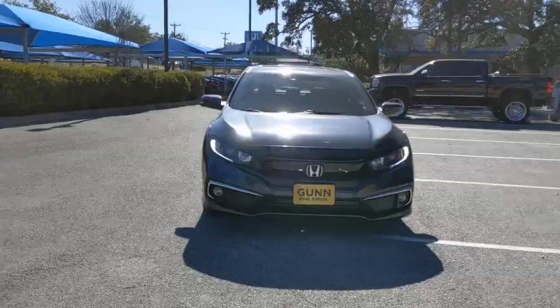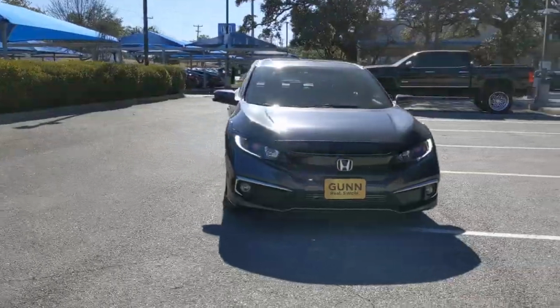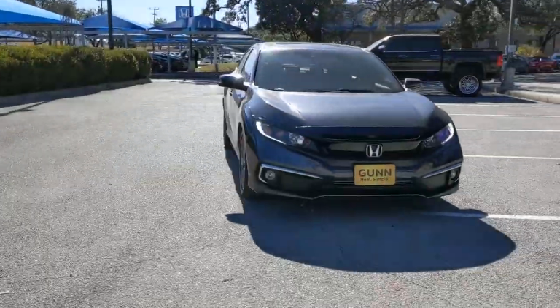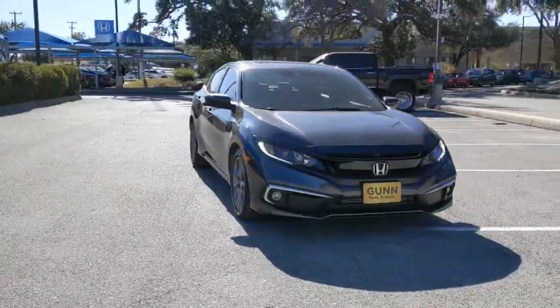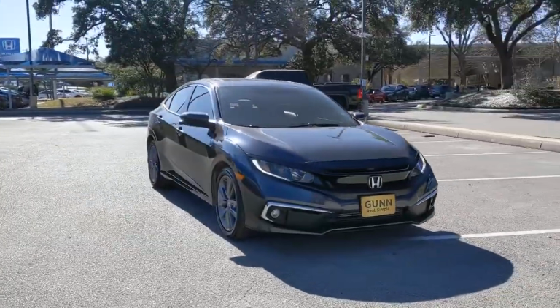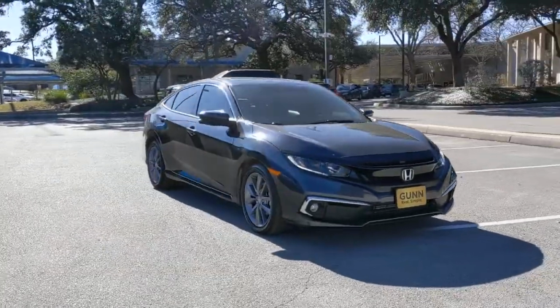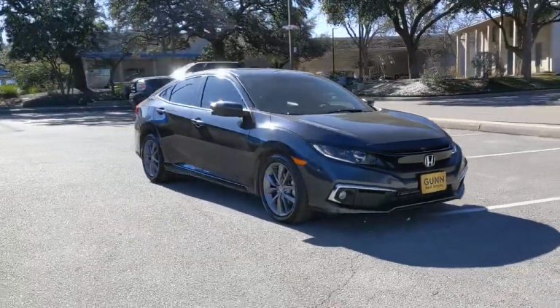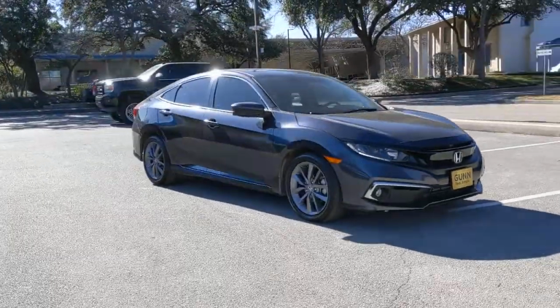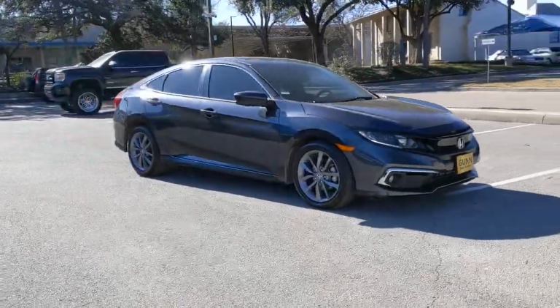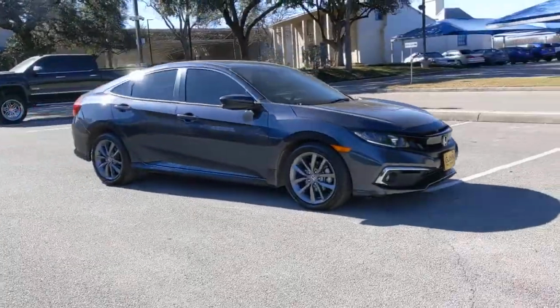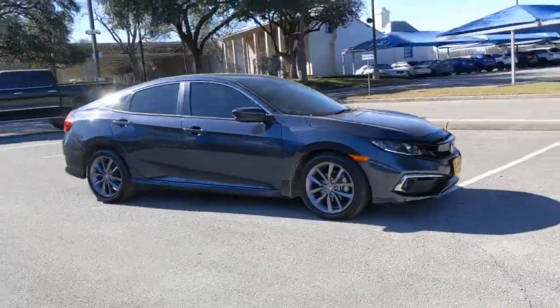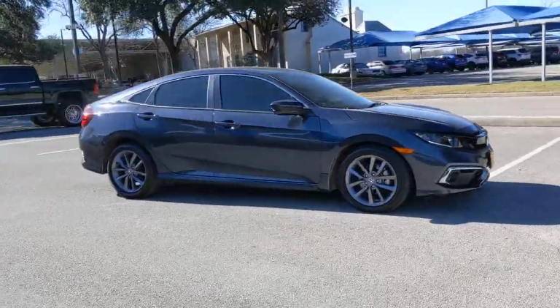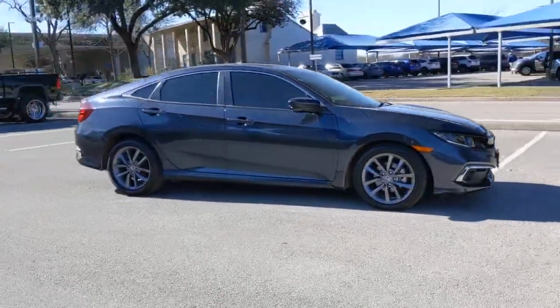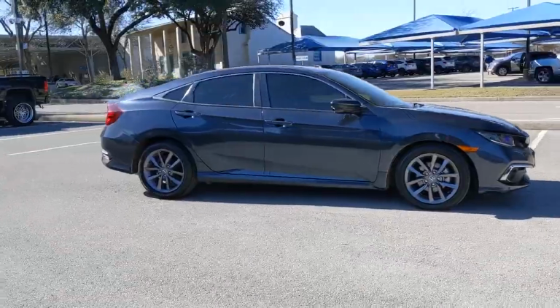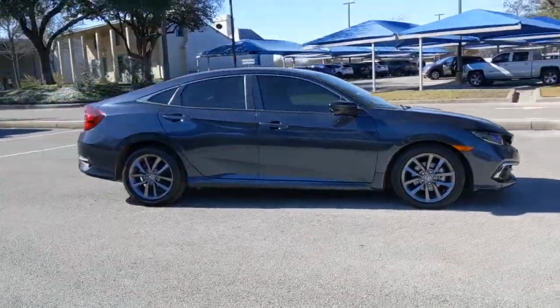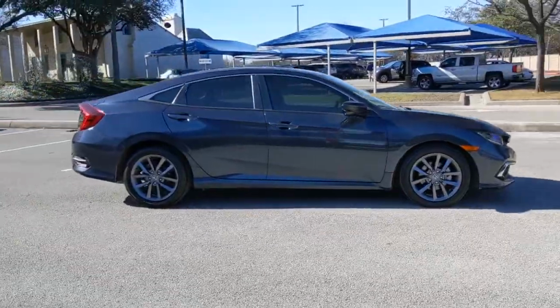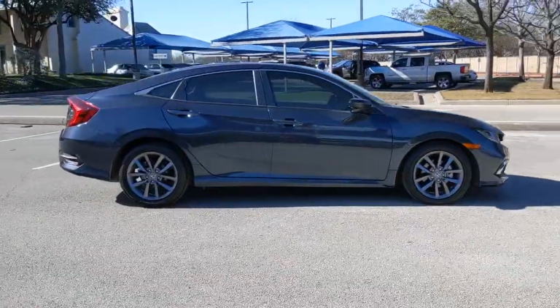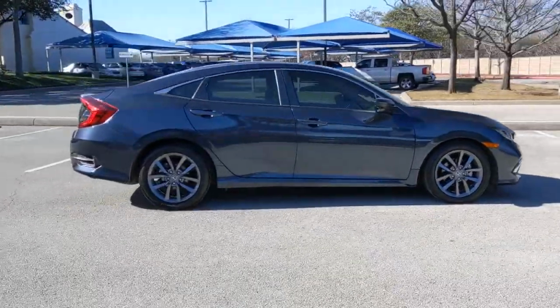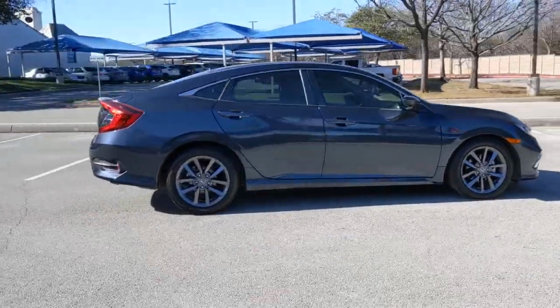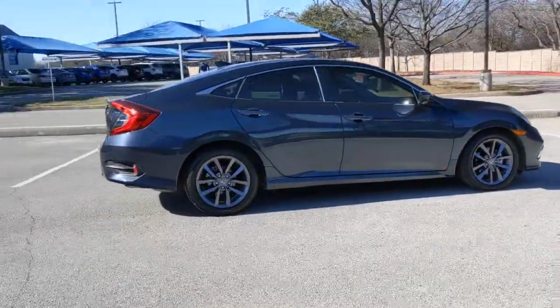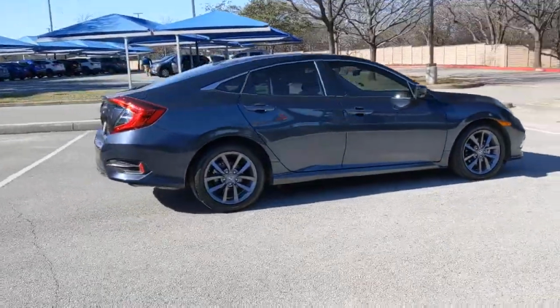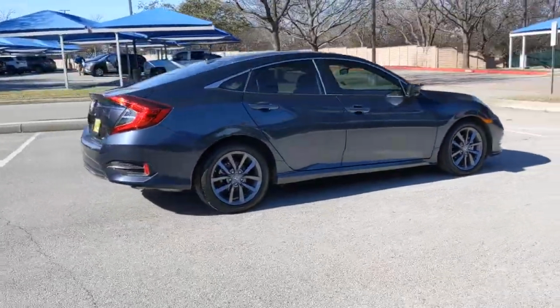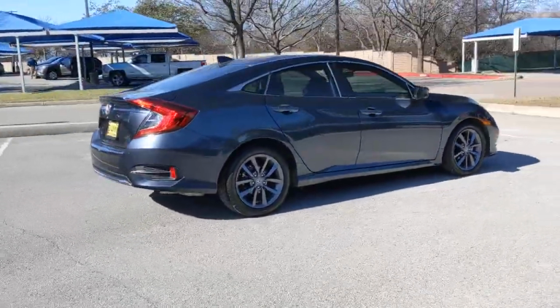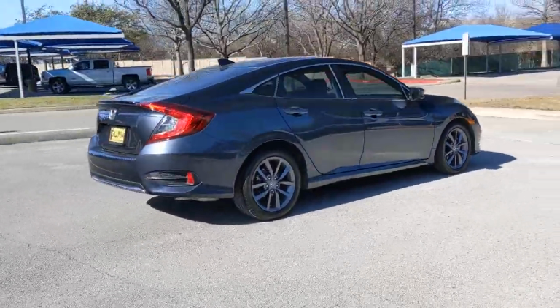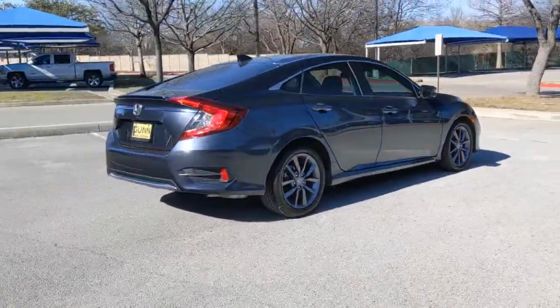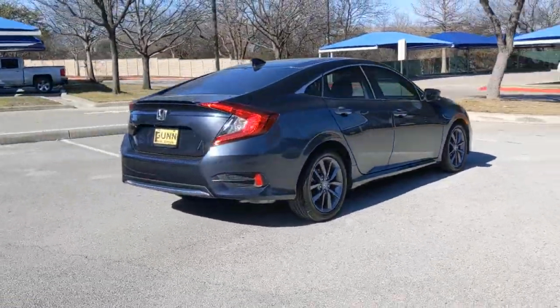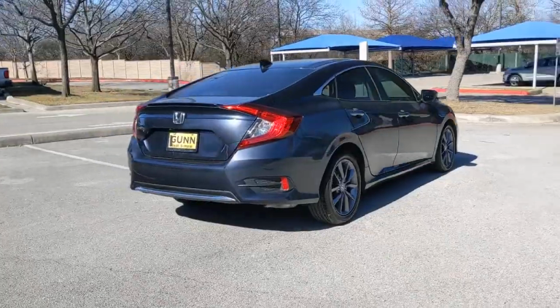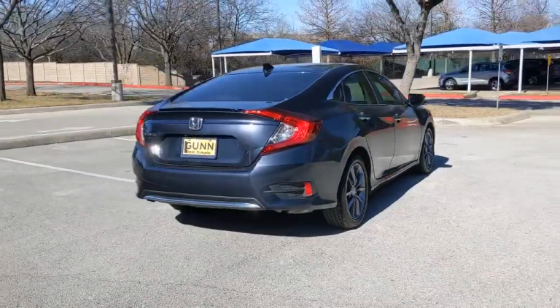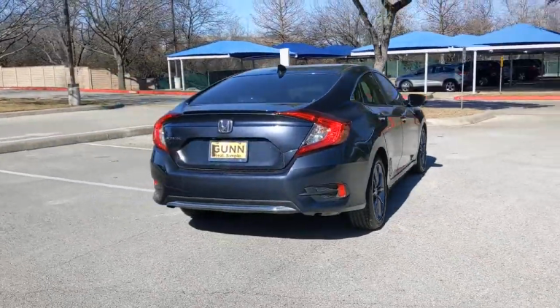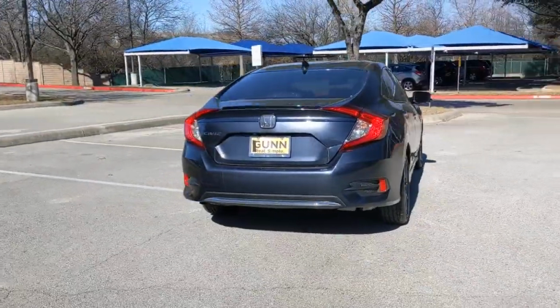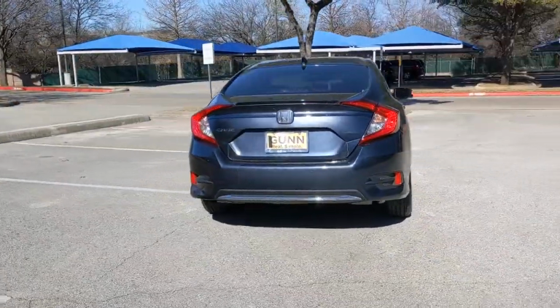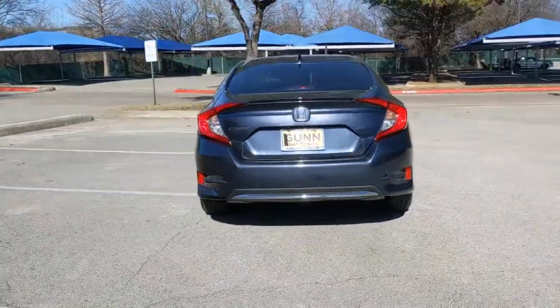This could be the car for you. The 2021 Honda Civic. This vehicle is an outstanding buy with fewer than 20,000 miles on the odometer. You'll look smart and sporty in the Civic sedan.